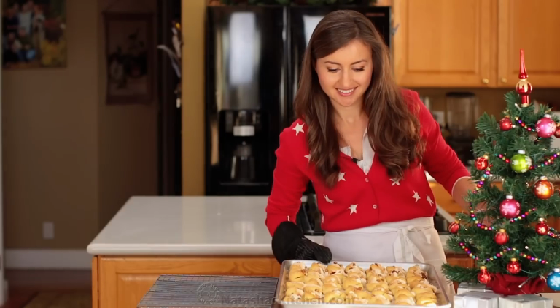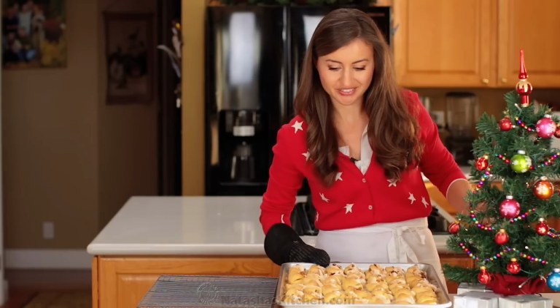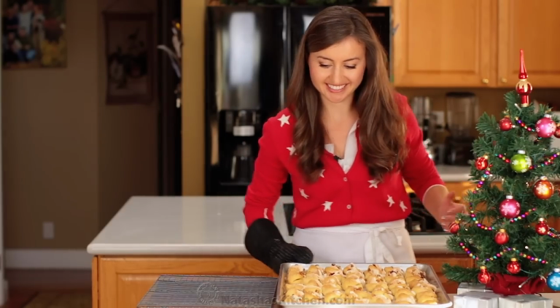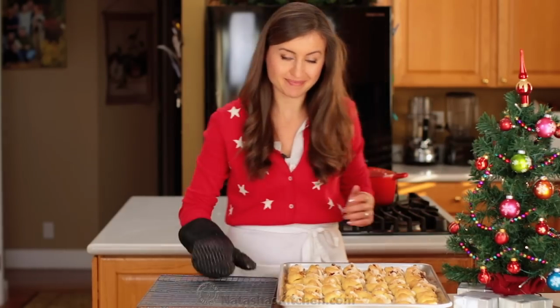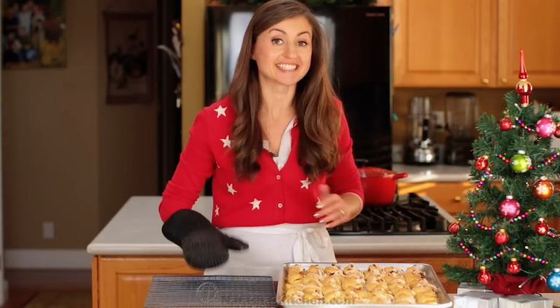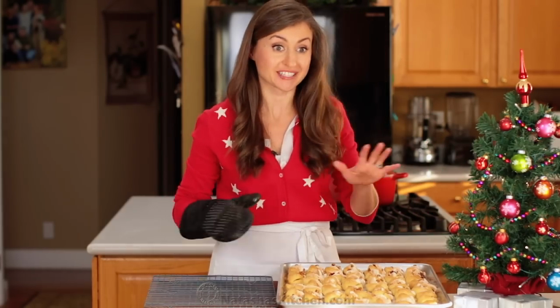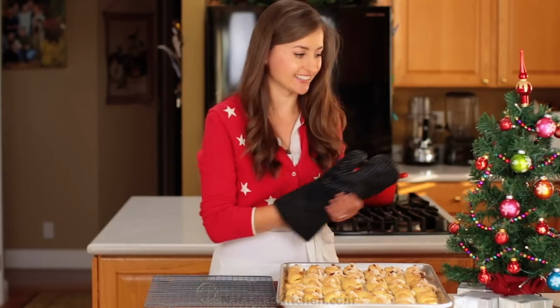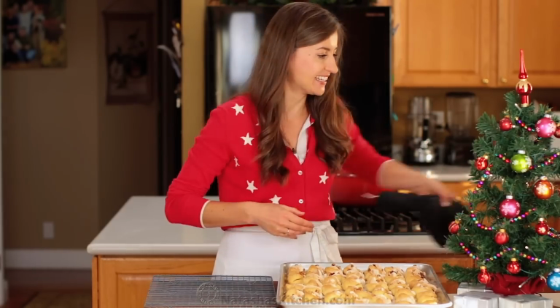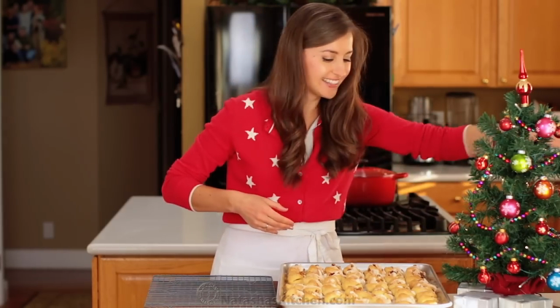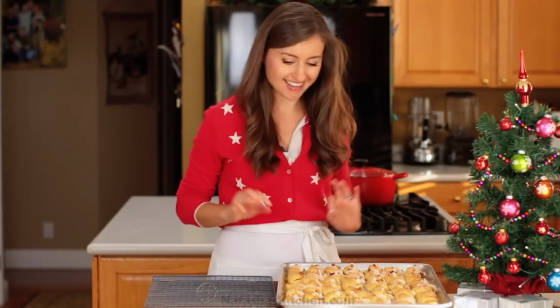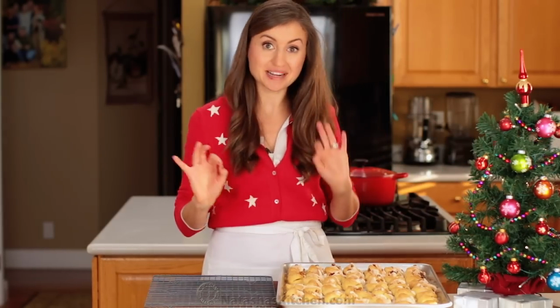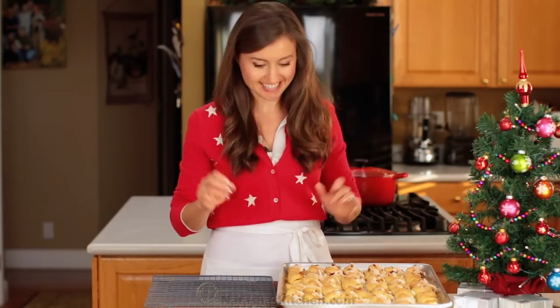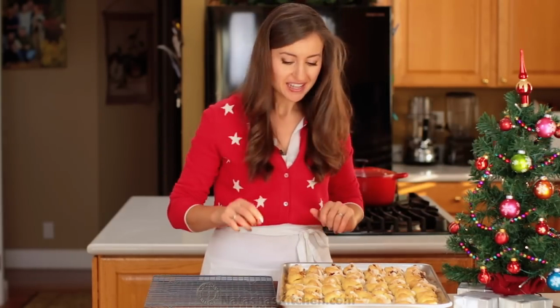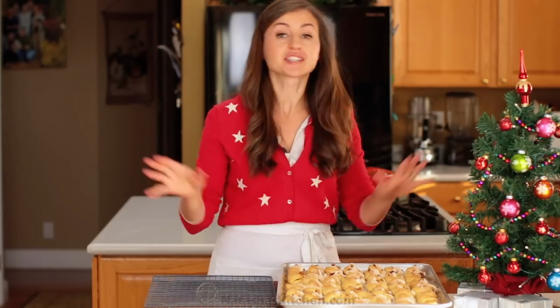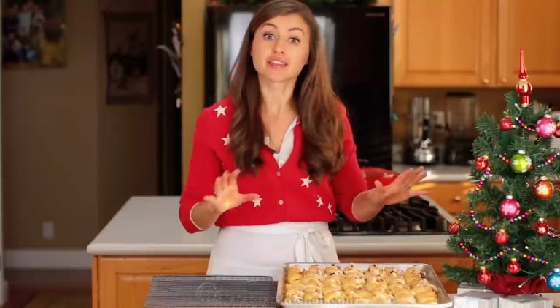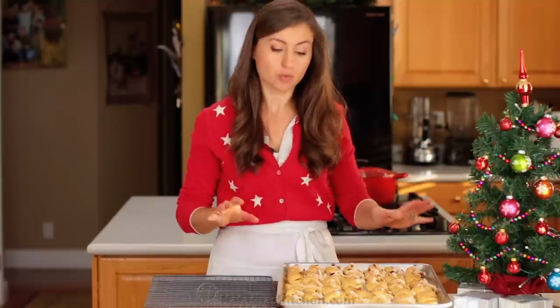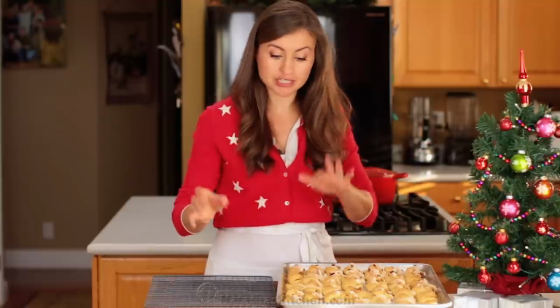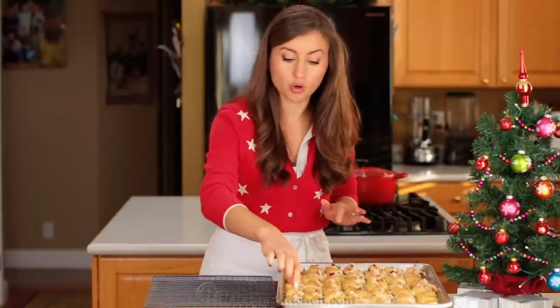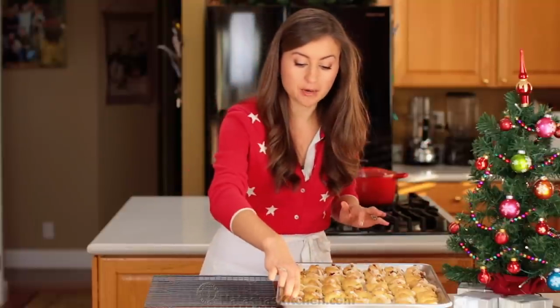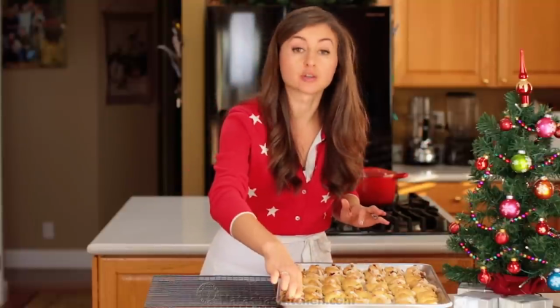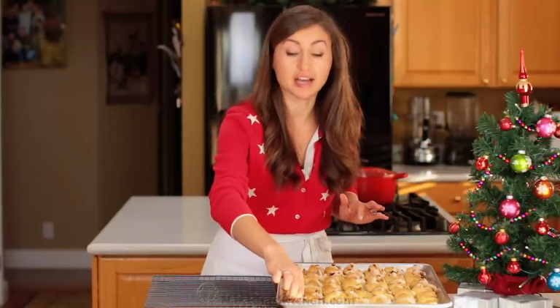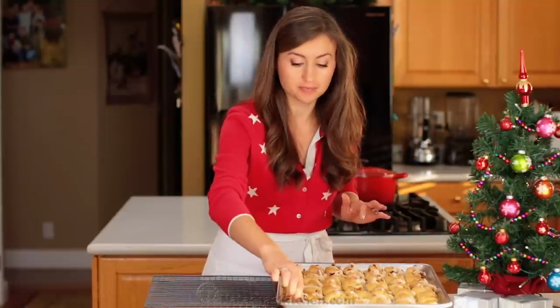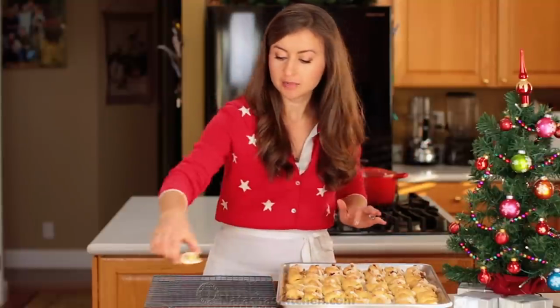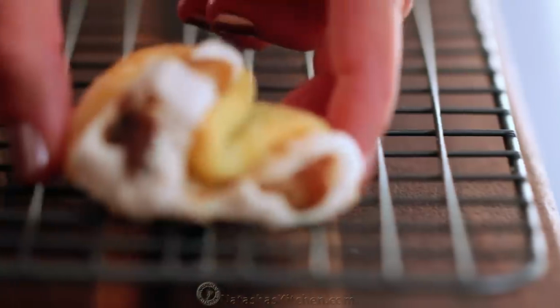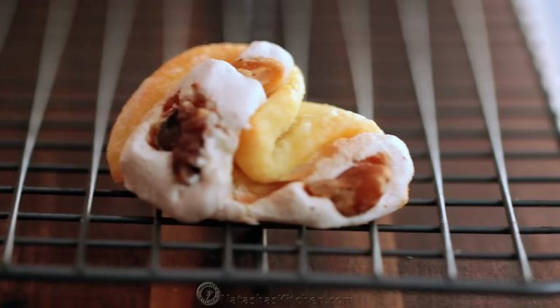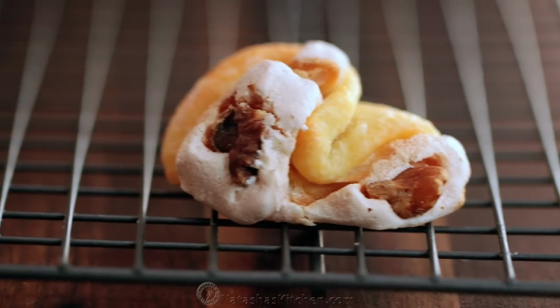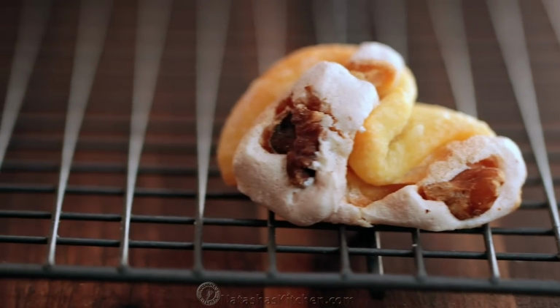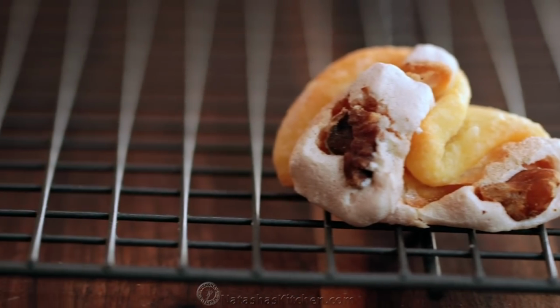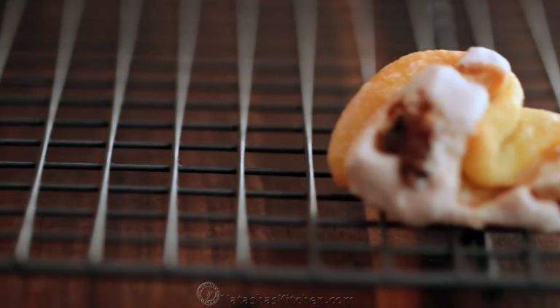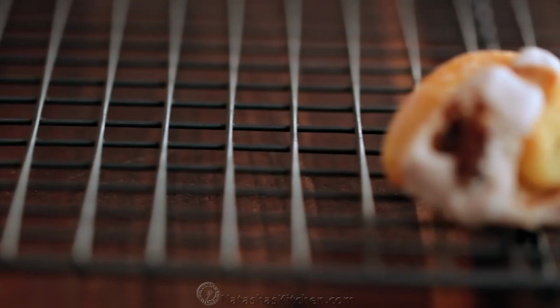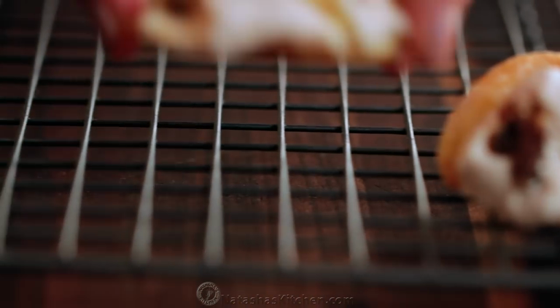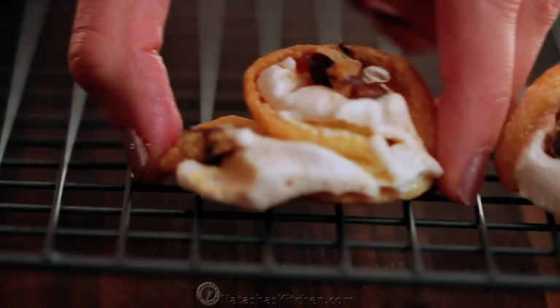Oh my goodness, my kitchen smells good — like holiday baking. So once they're out of the oven, you want to transfer them to a wire rack so they'll cool faster, because you want these to be completely room temperature before you dust them with powdered sugar.